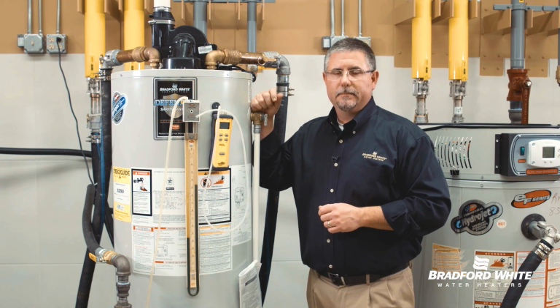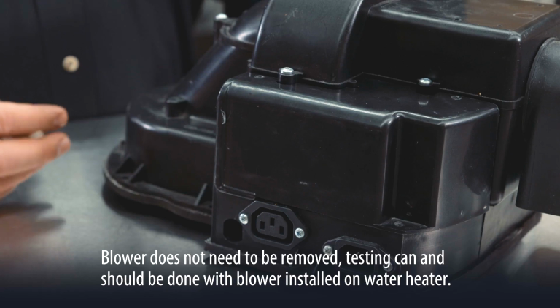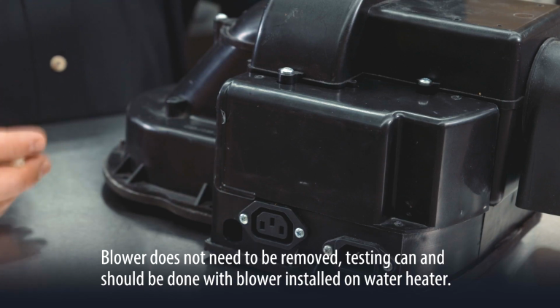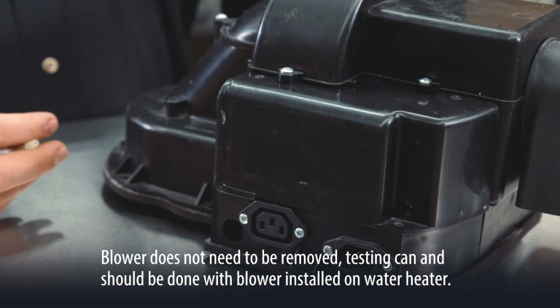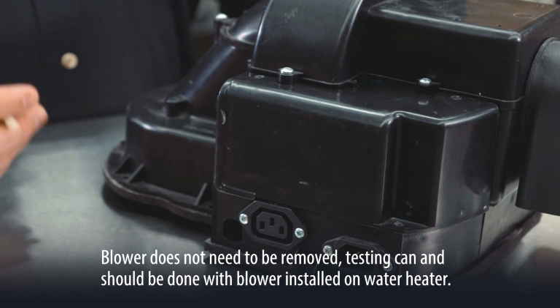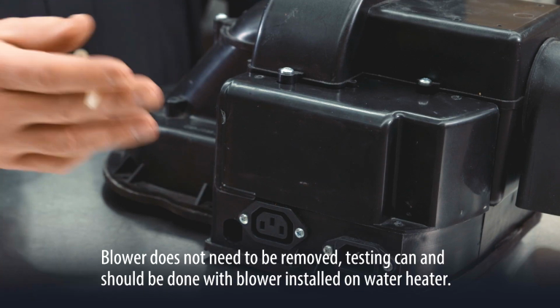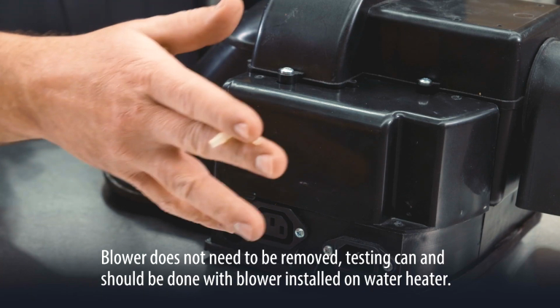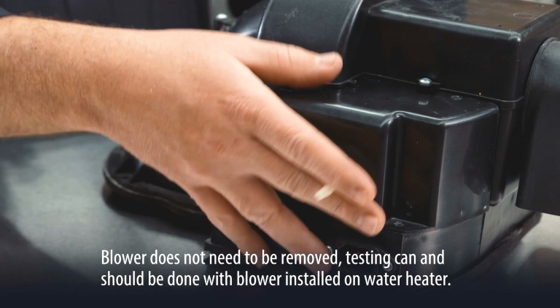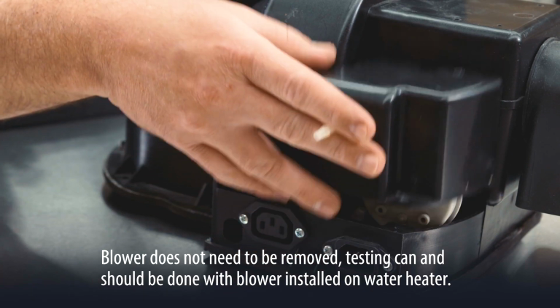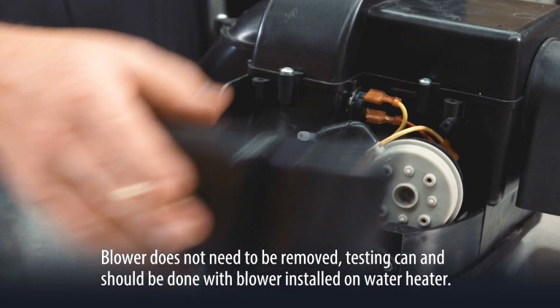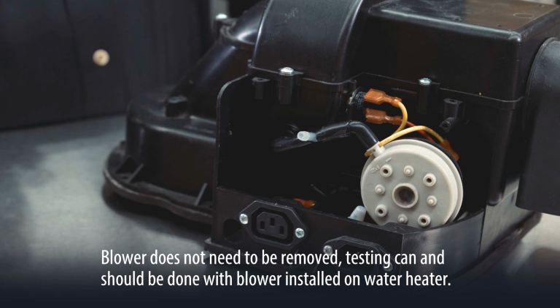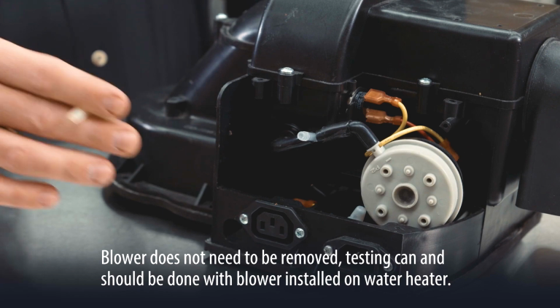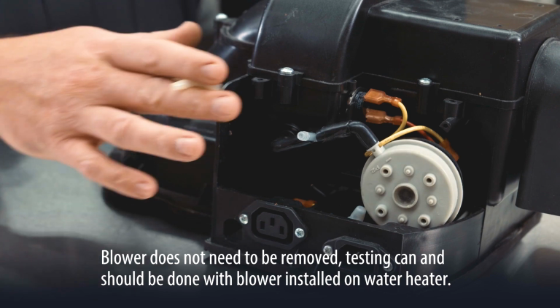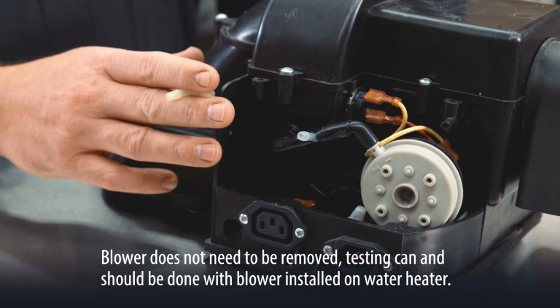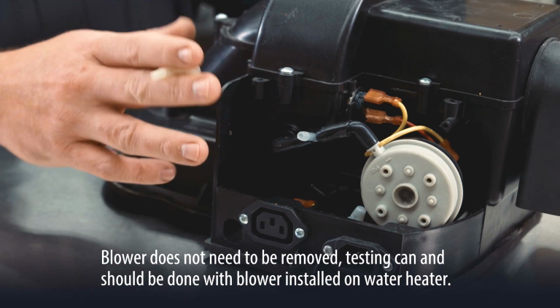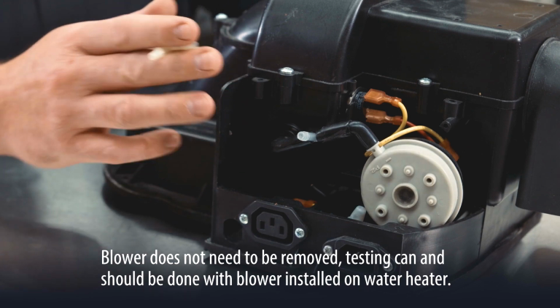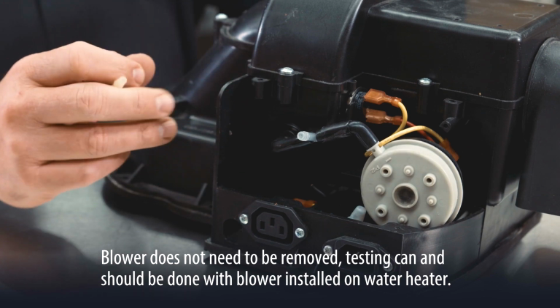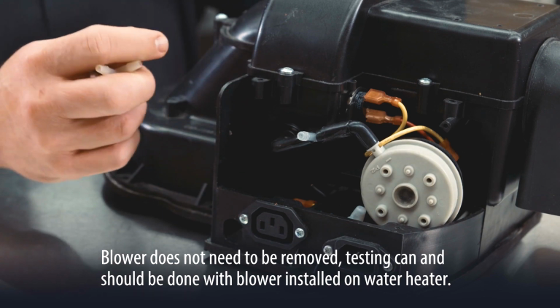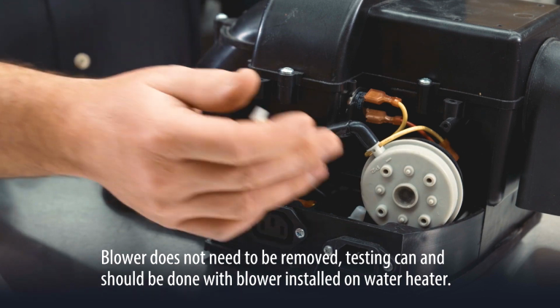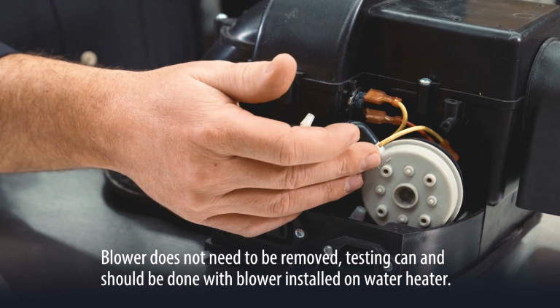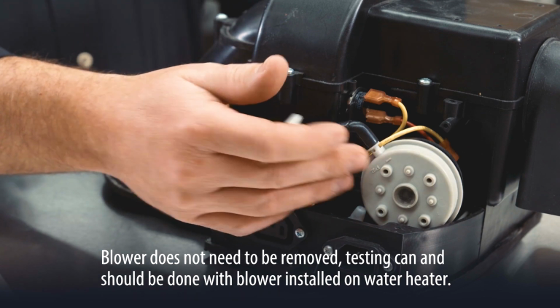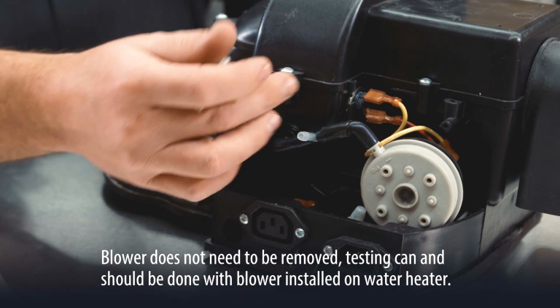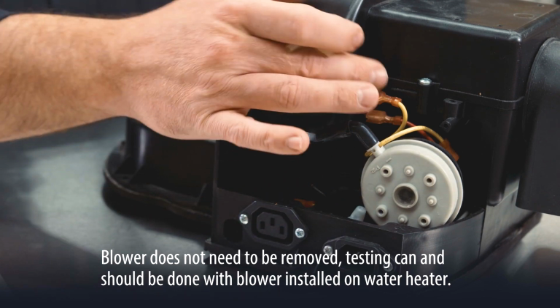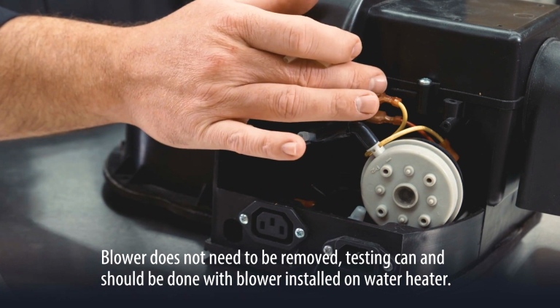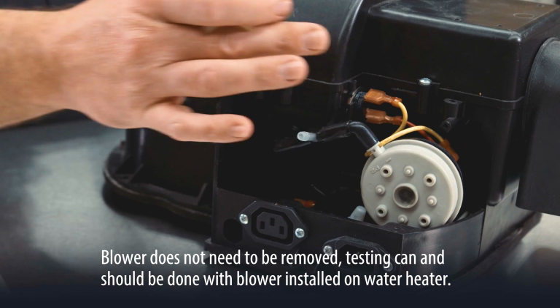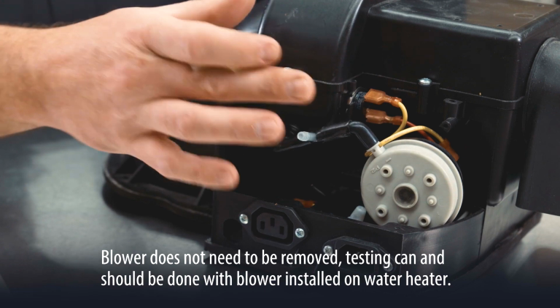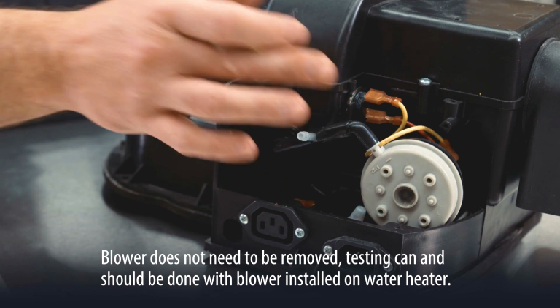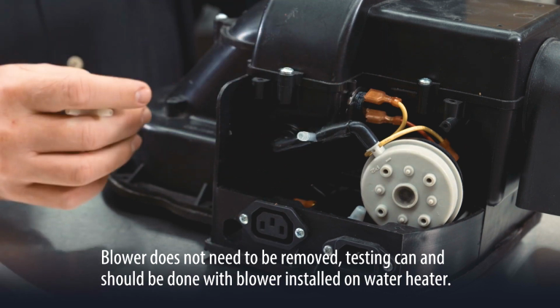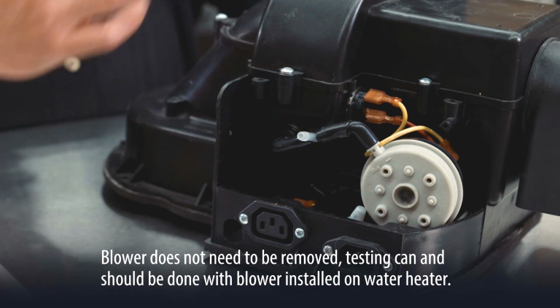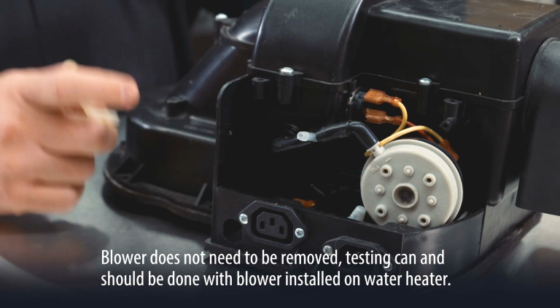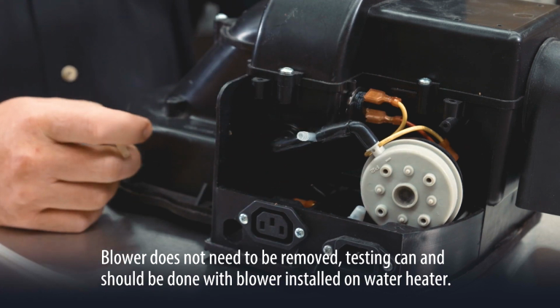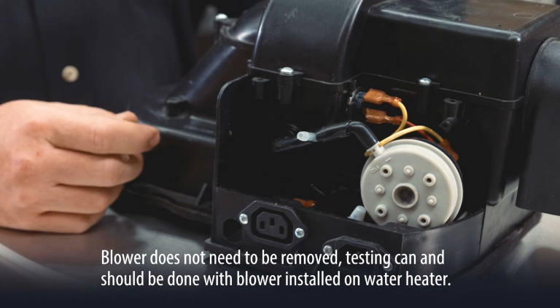We have the blower assembly off the top of the water heater, and what I'm going to do is remove the service panel to gain access to both our pressure switch and our temperature switch. Both of those components are linked back to the error codes.